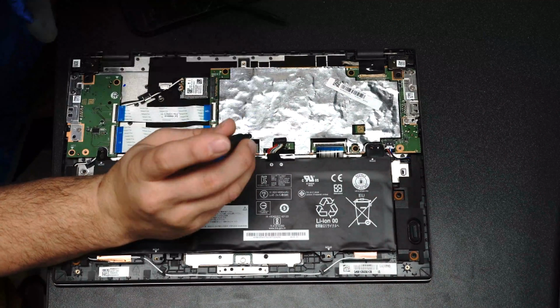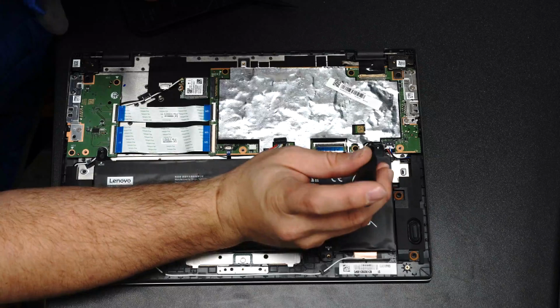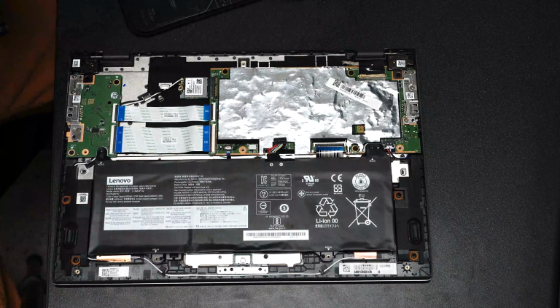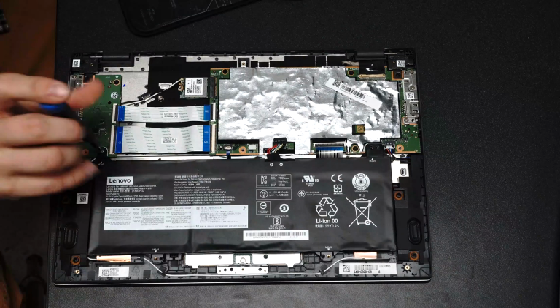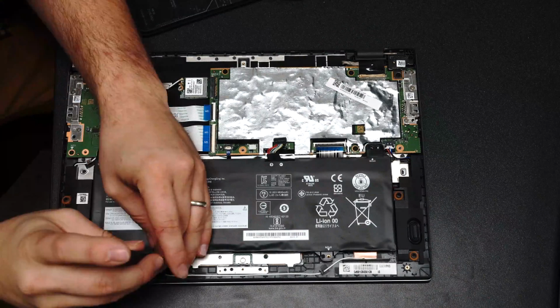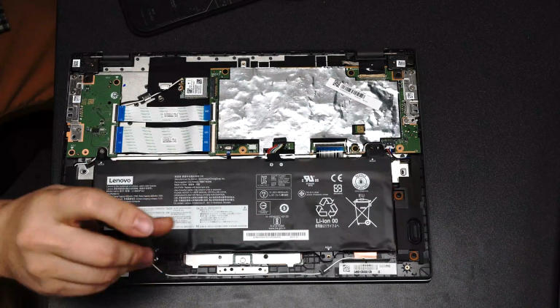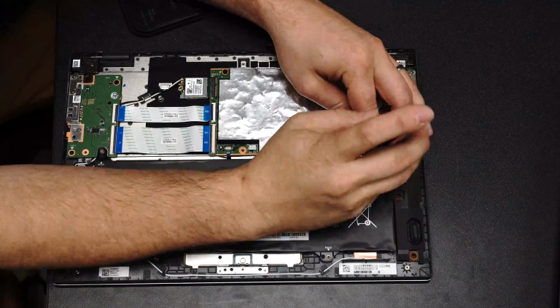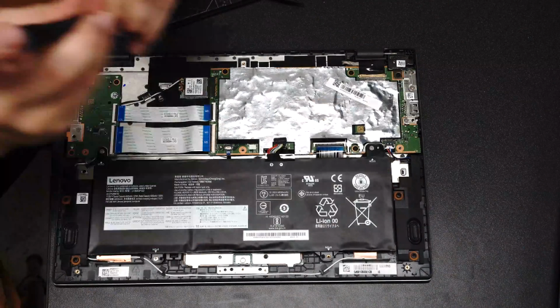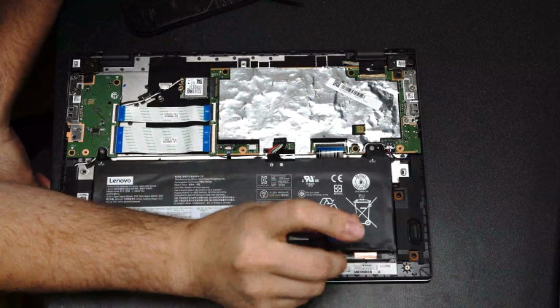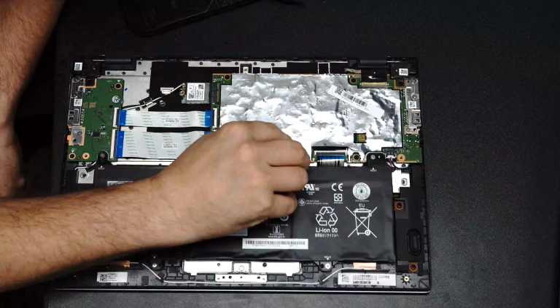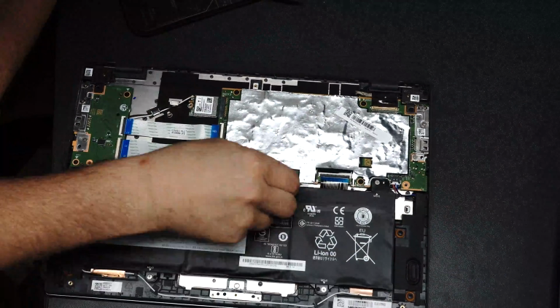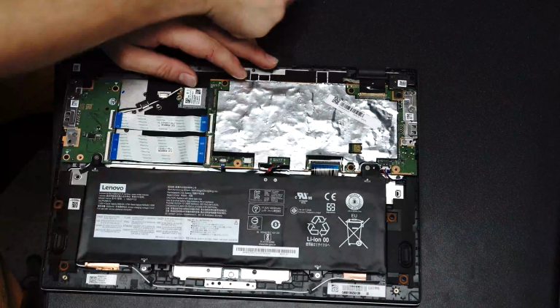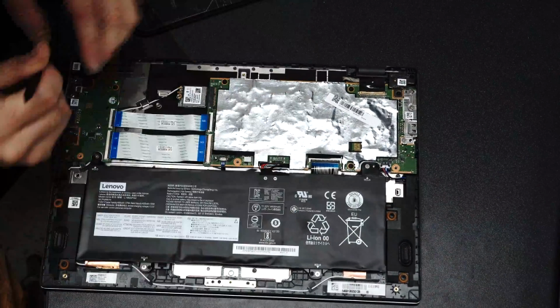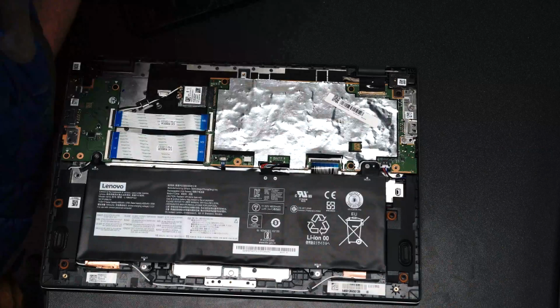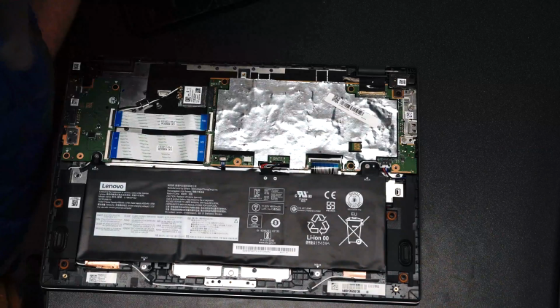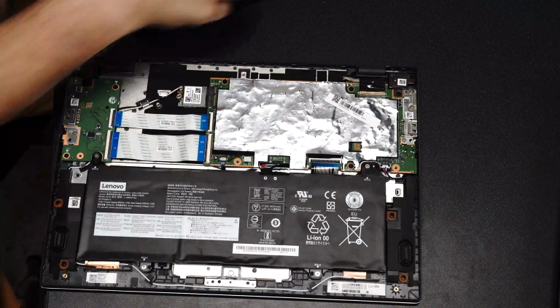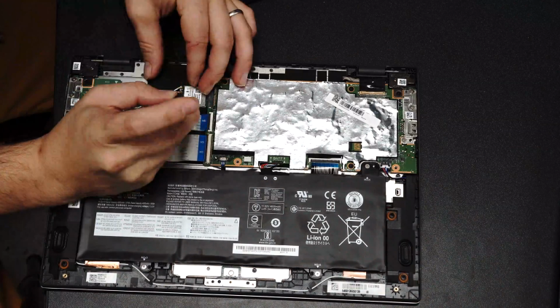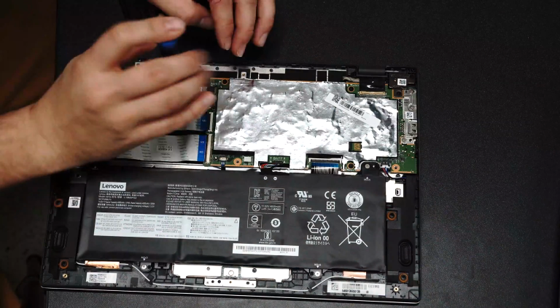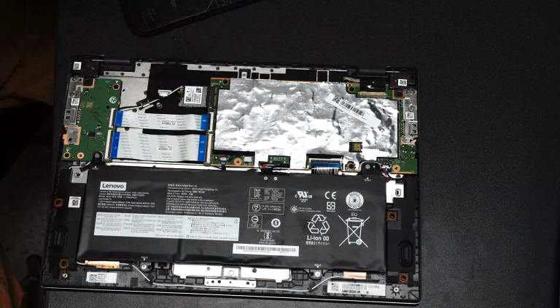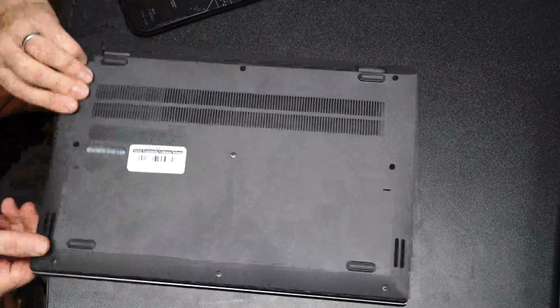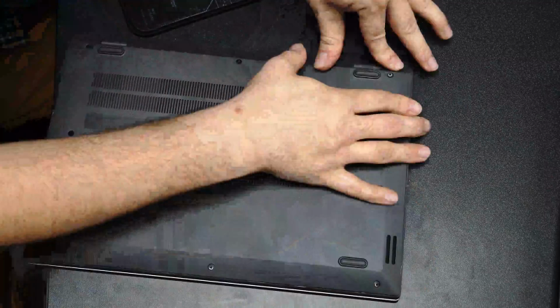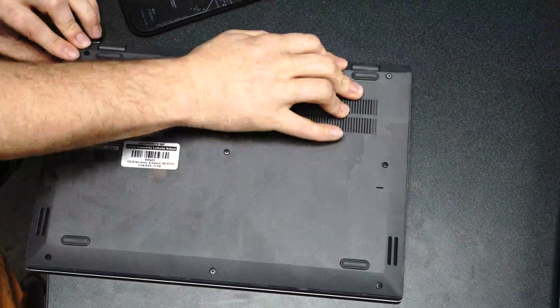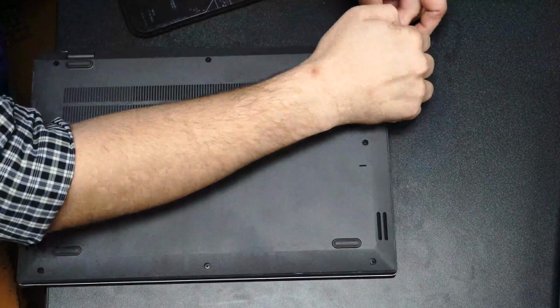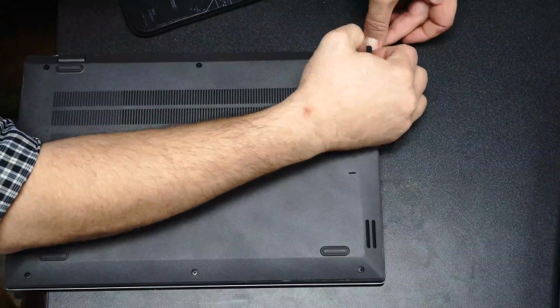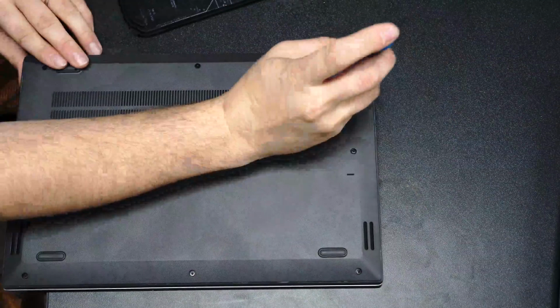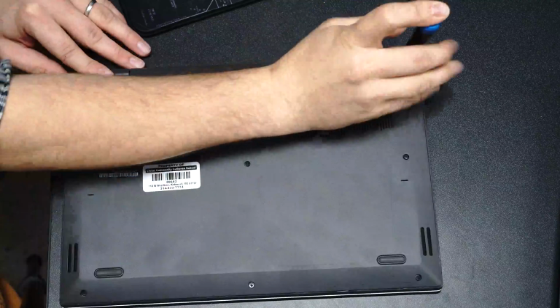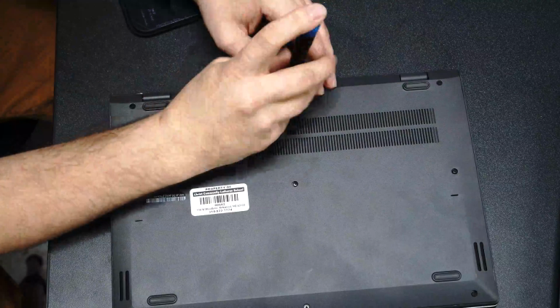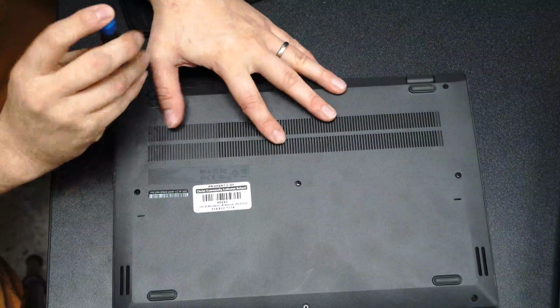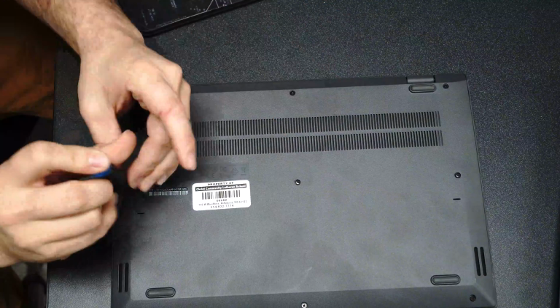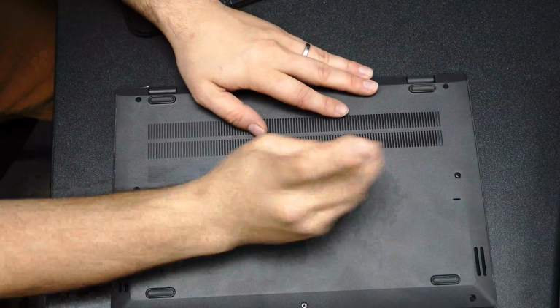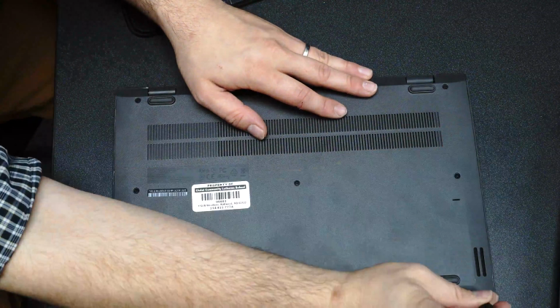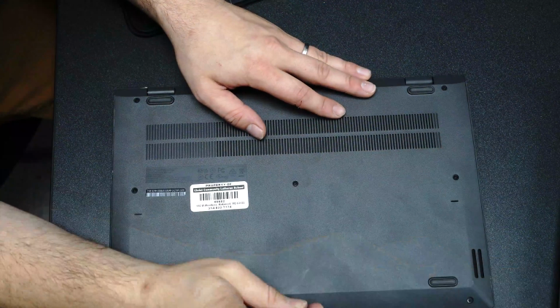Make sure you get everything connected. I found that to power on the Chromebook once you've disconnected the battery, you'll actually have to plug it into a power source first to get that done. Make sure you push it all down together and then screw all those screws back in and you're good to go.